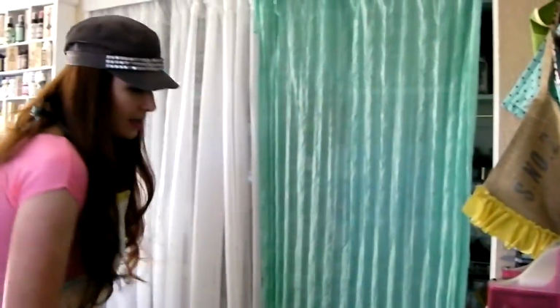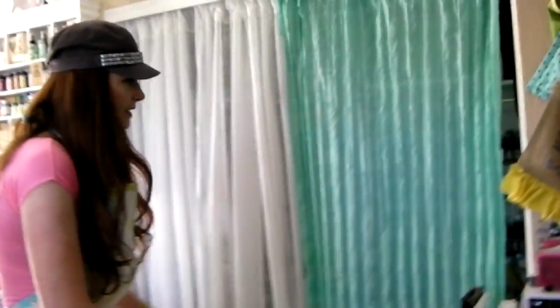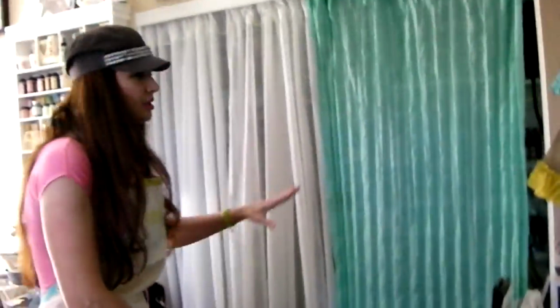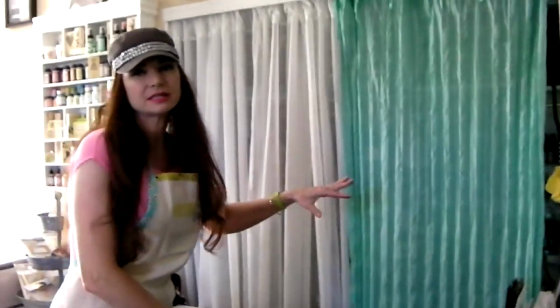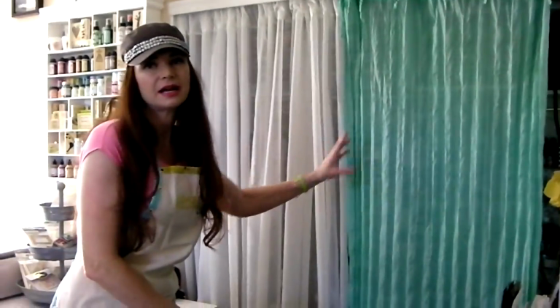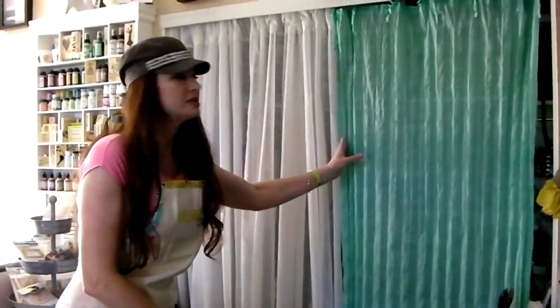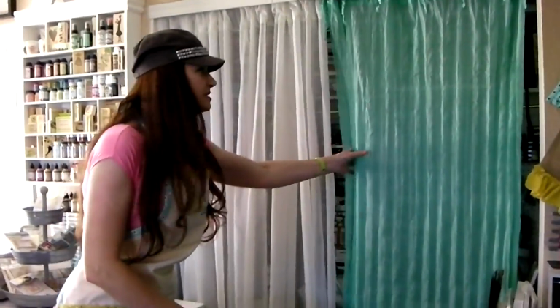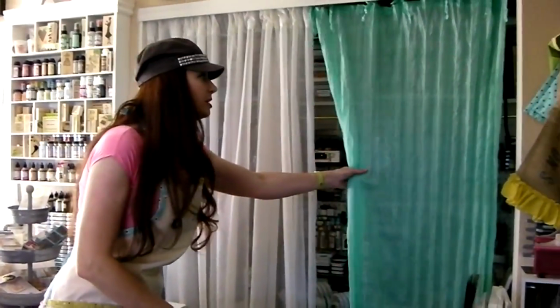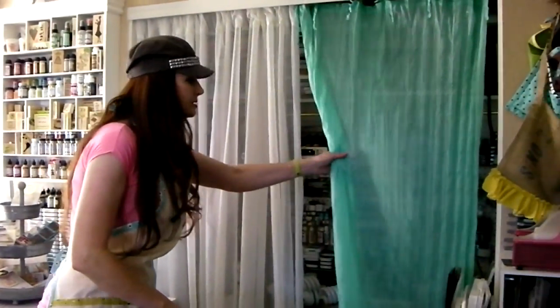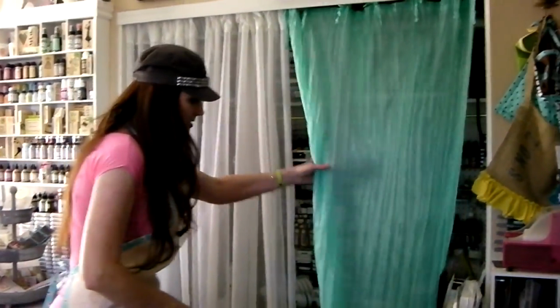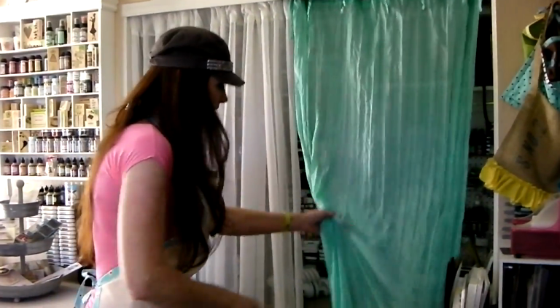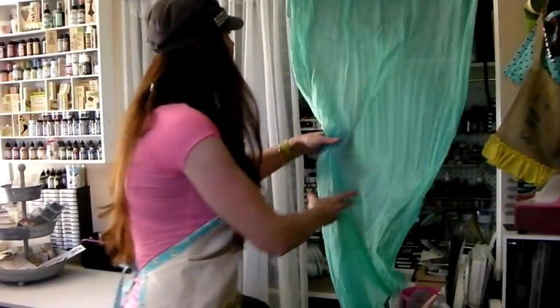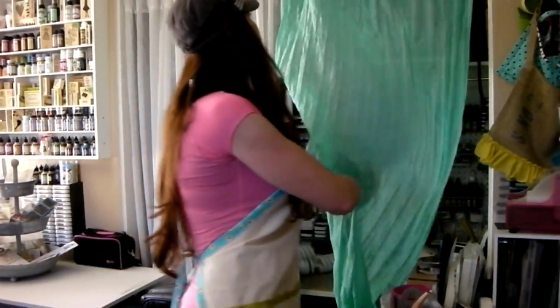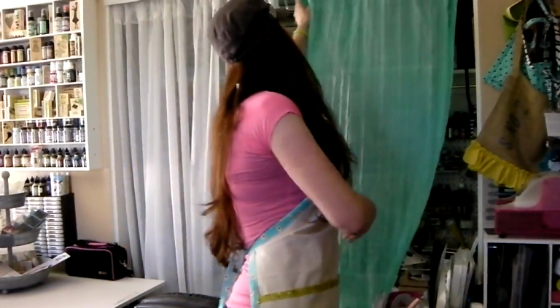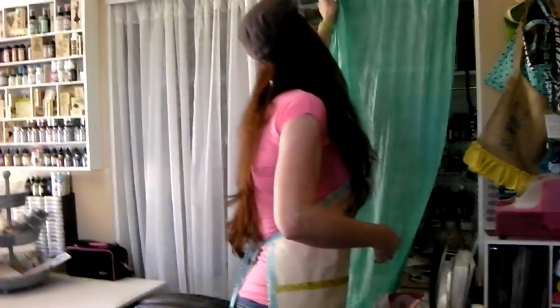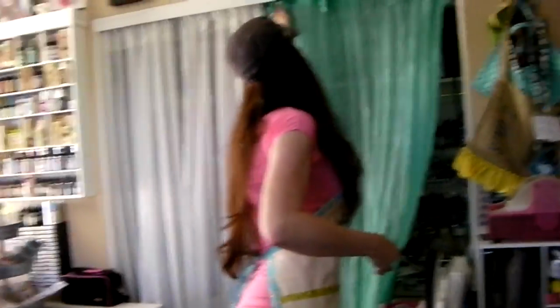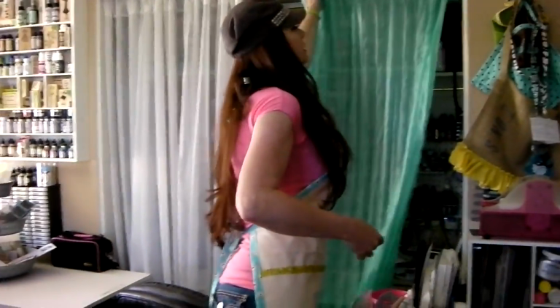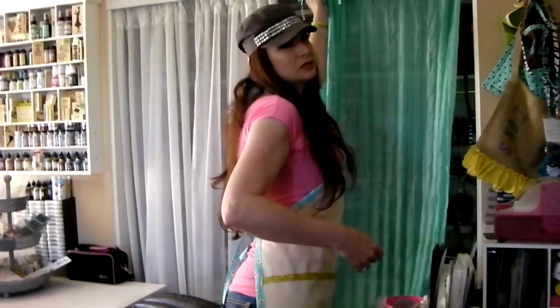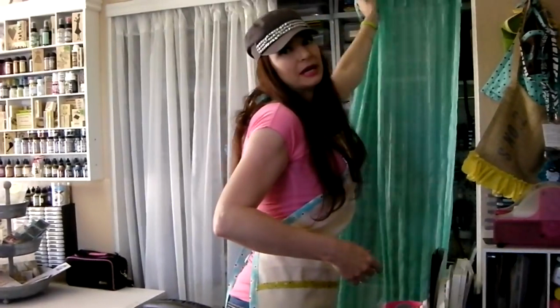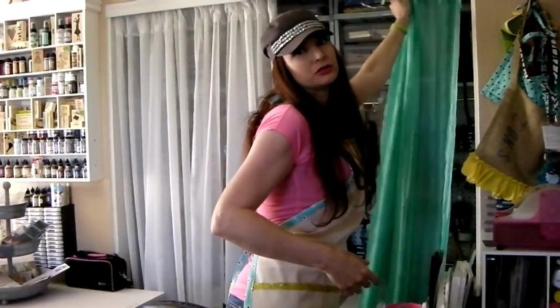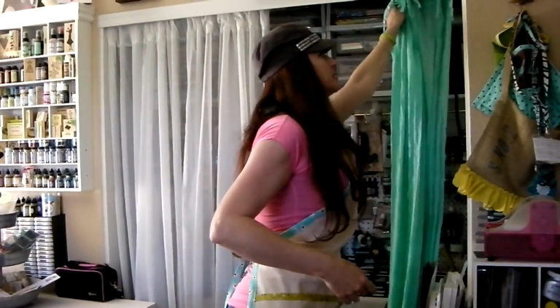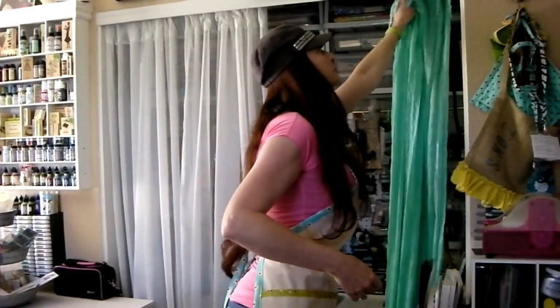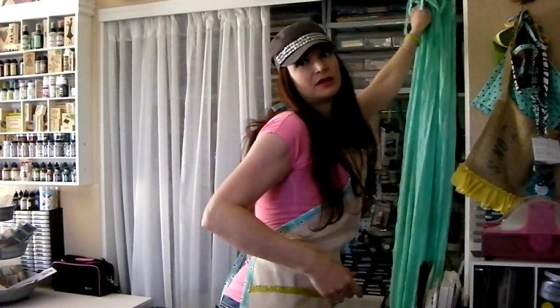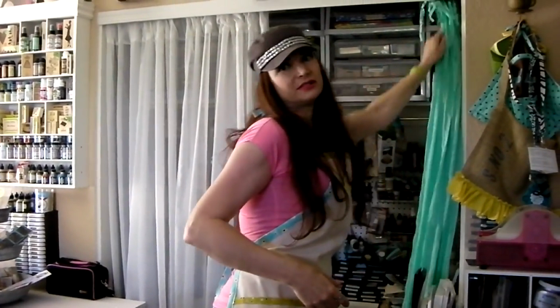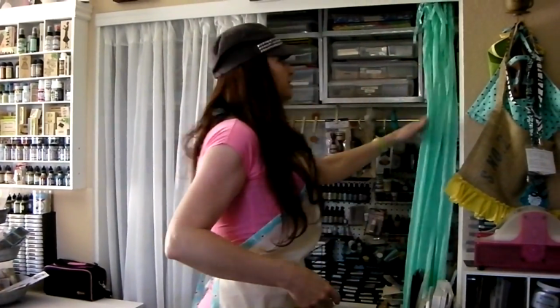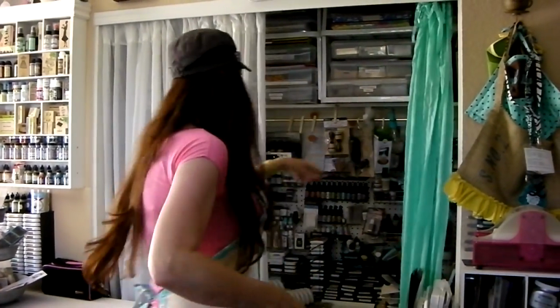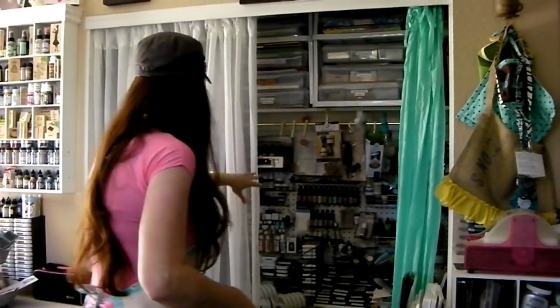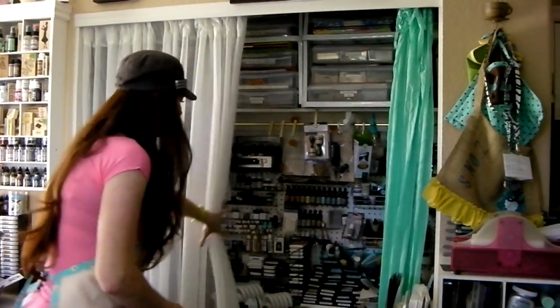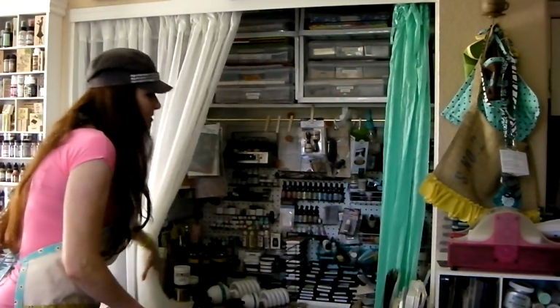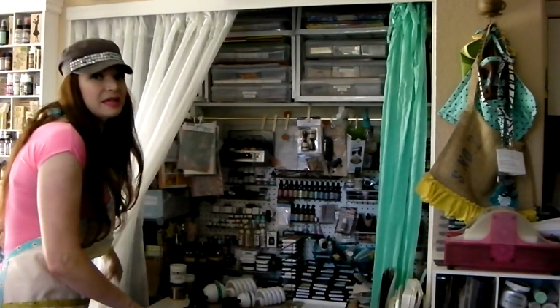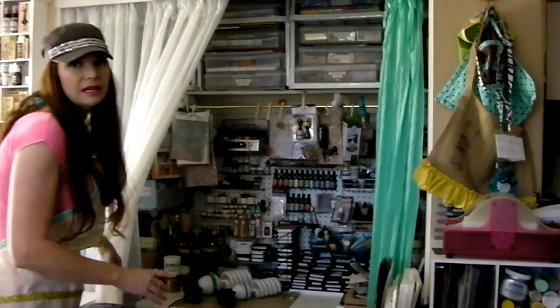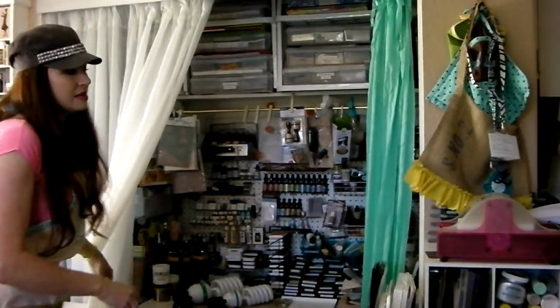This closet I use as my stamping closet. This room had two closets — it was all full of toys — so this one is my mess-making closet.